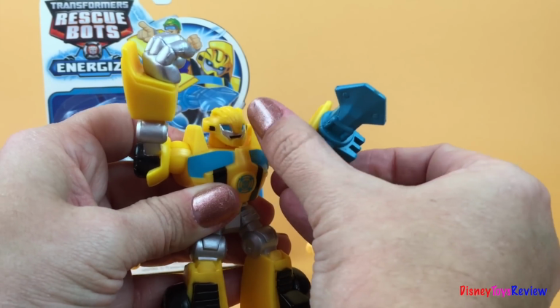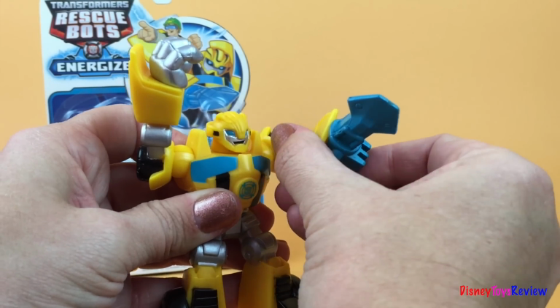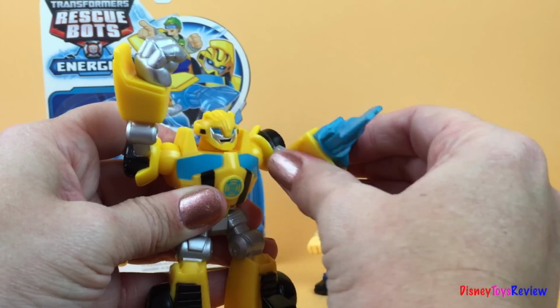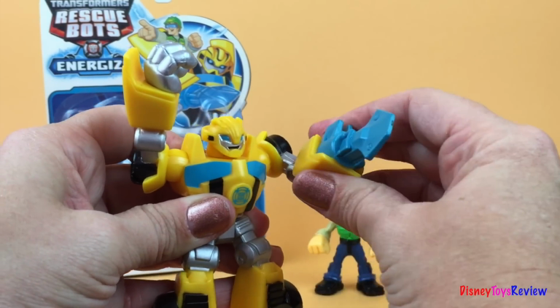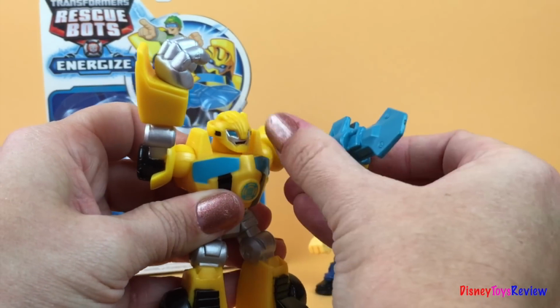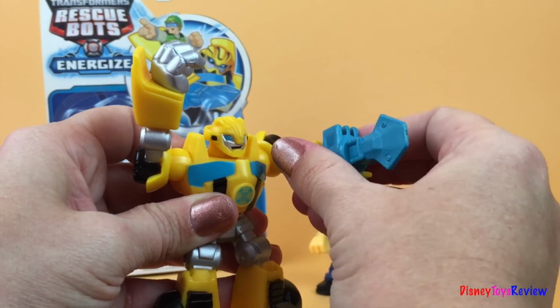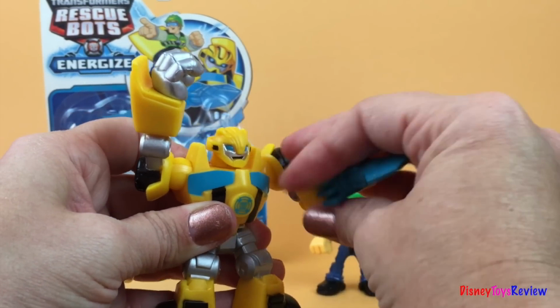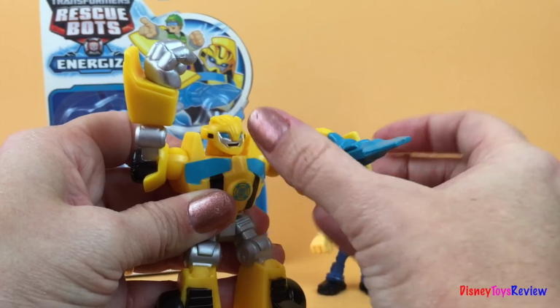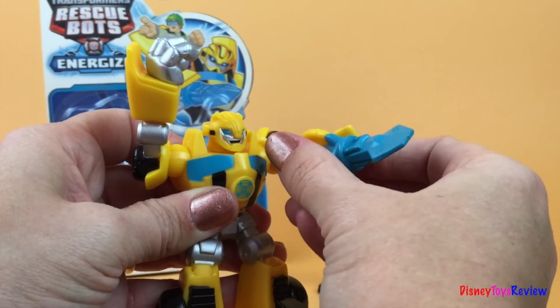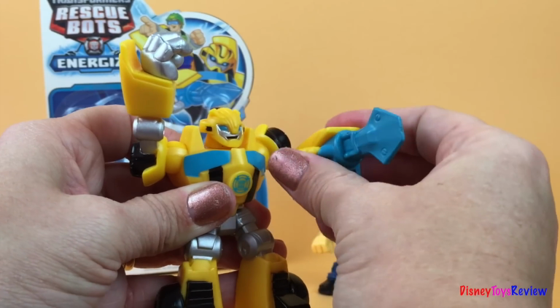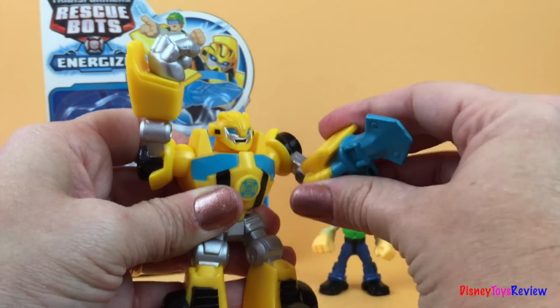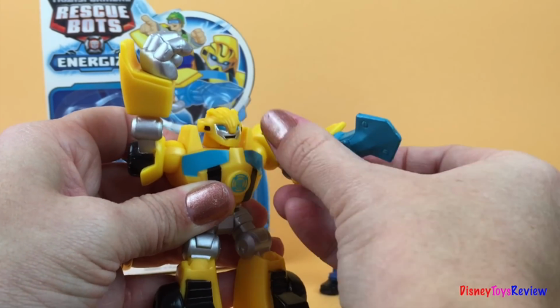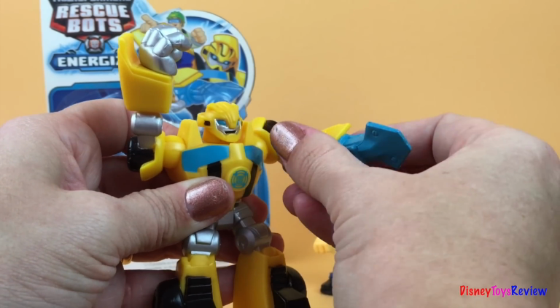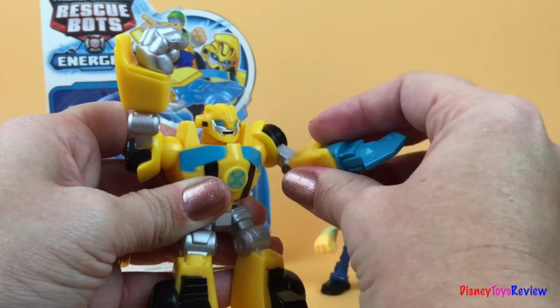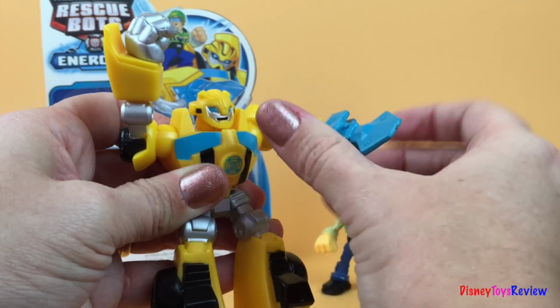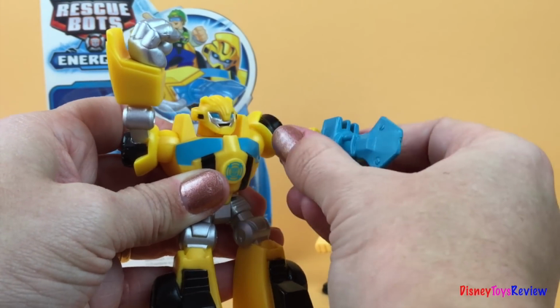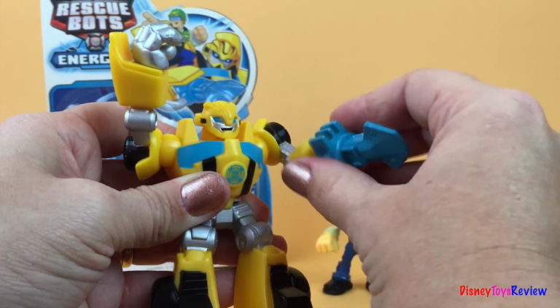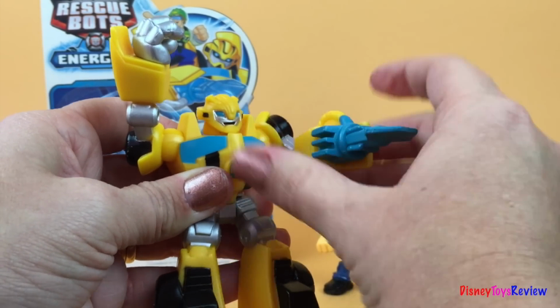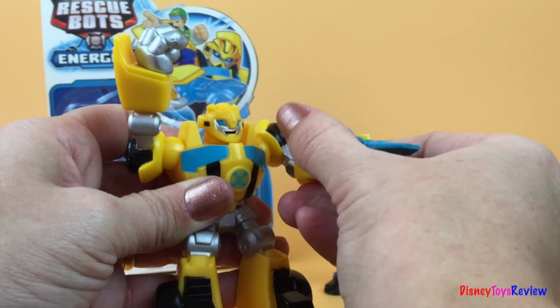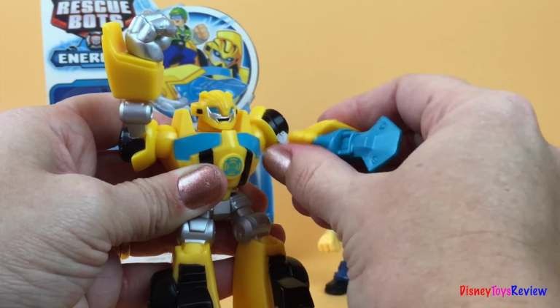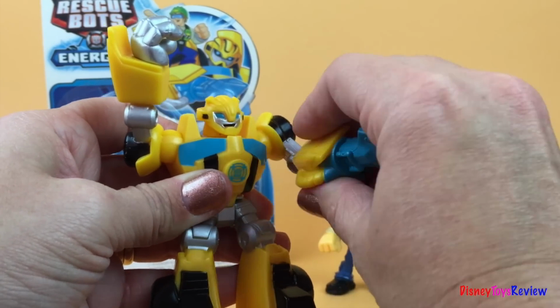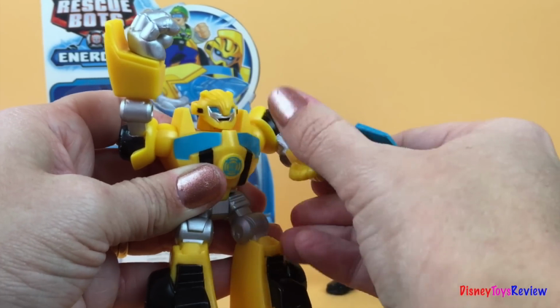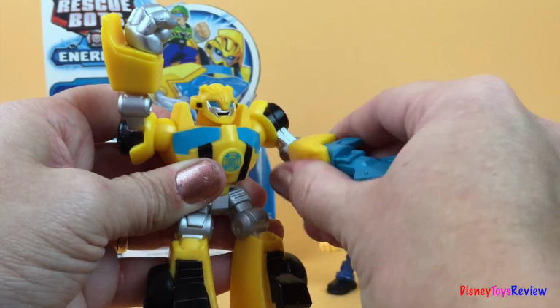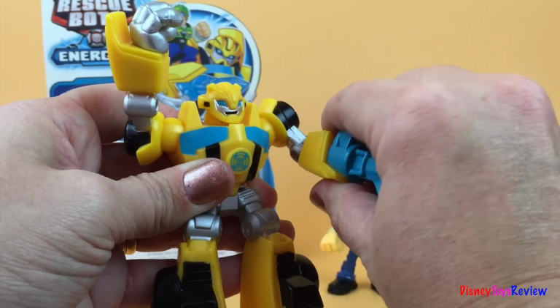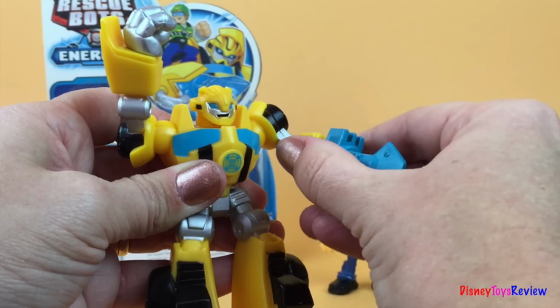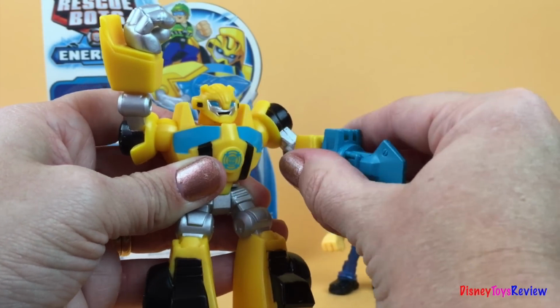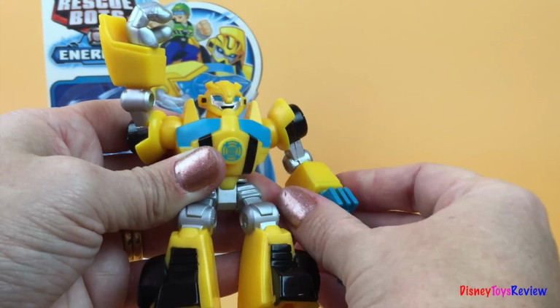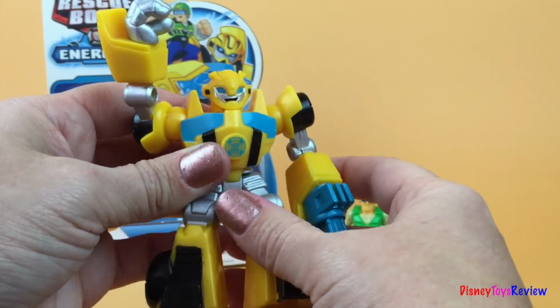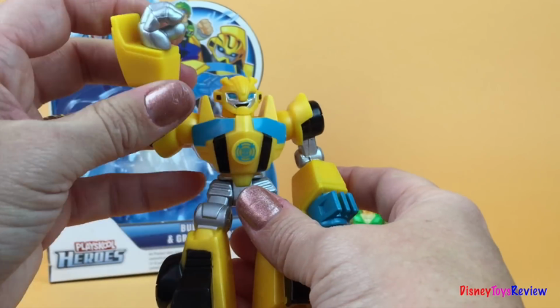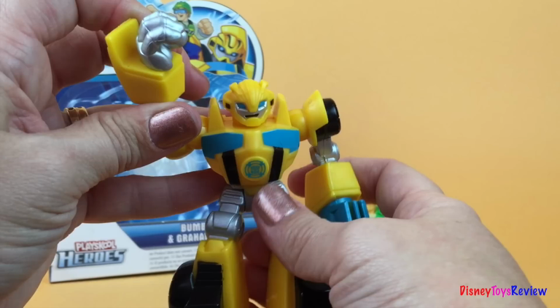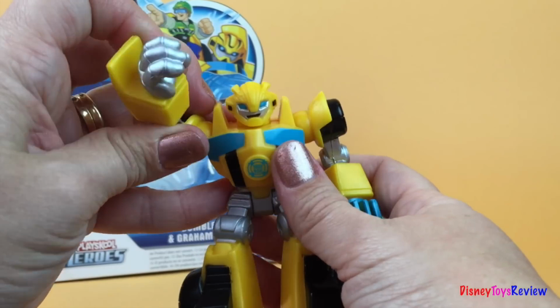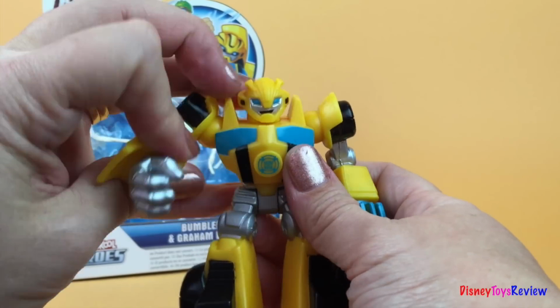On this one he has a drill. With his drill he can turn it around and around and he can rescue people from very dangerous situations. He's a great helper.